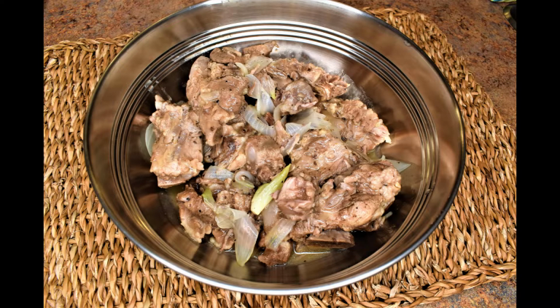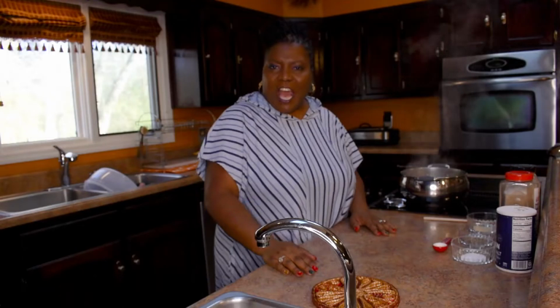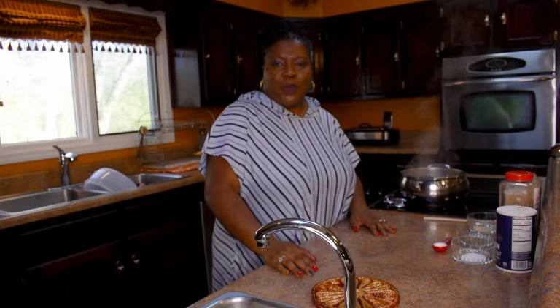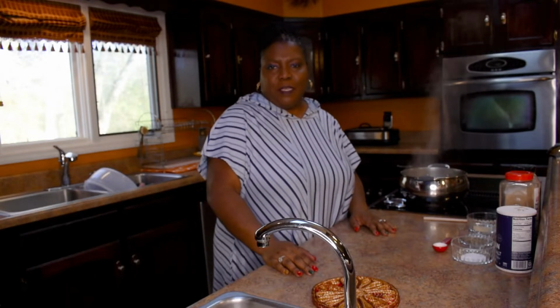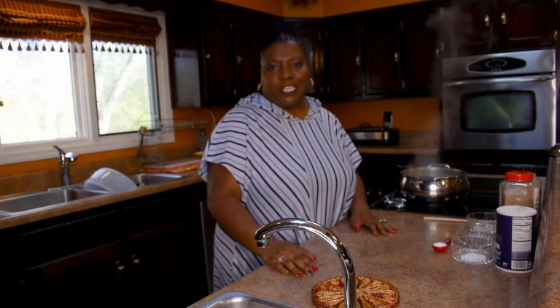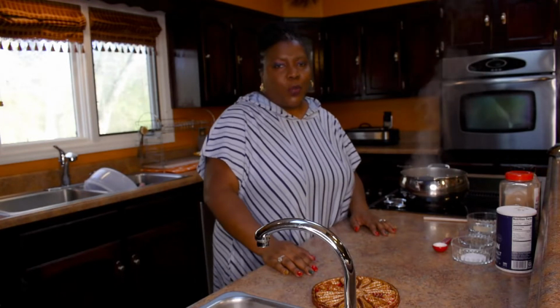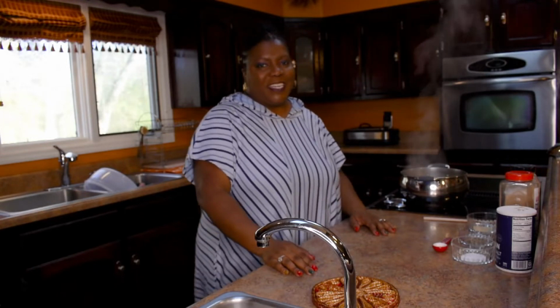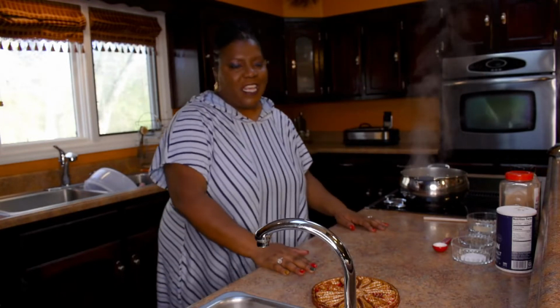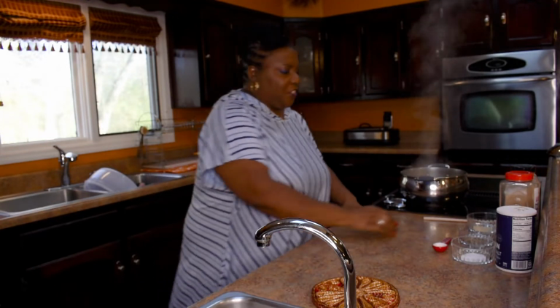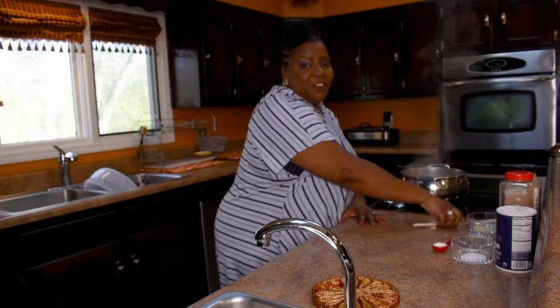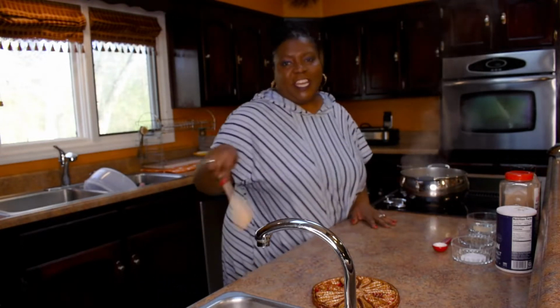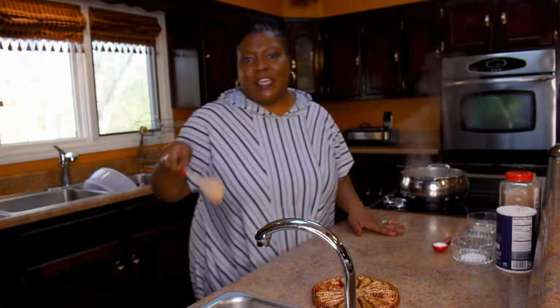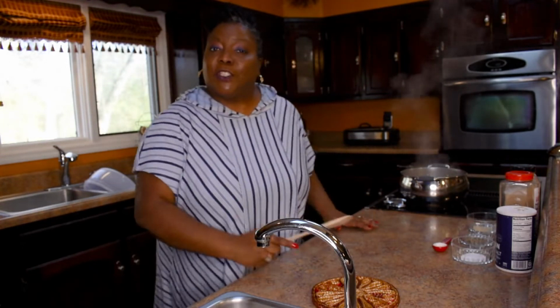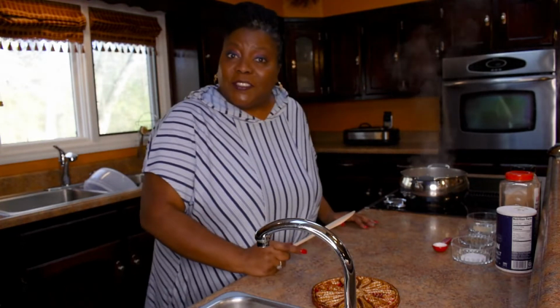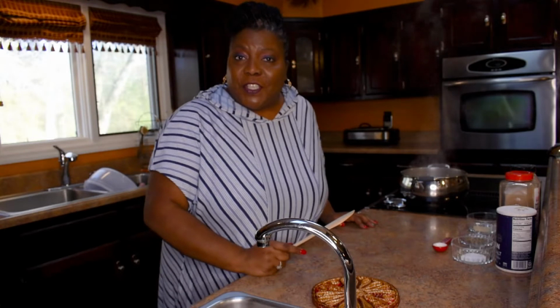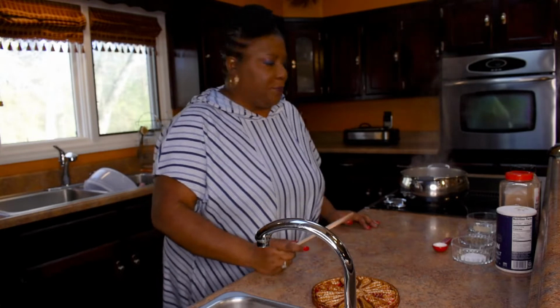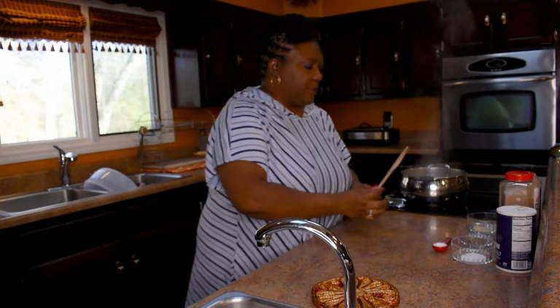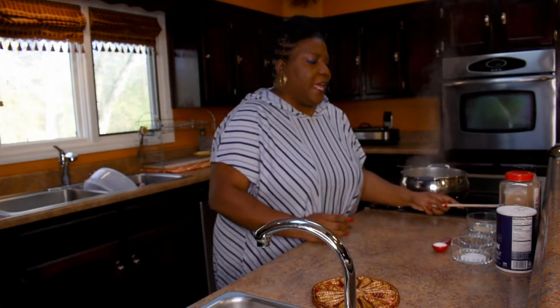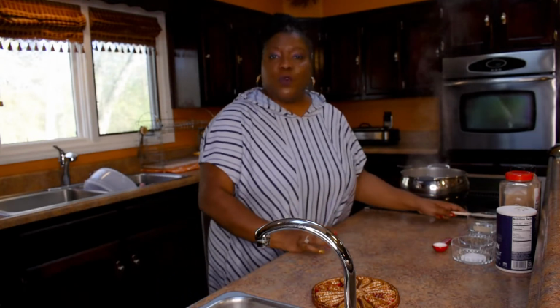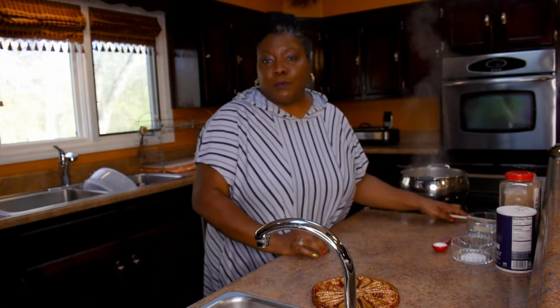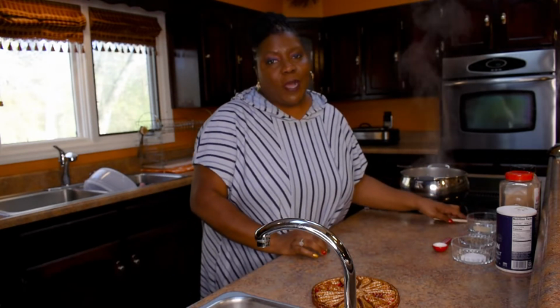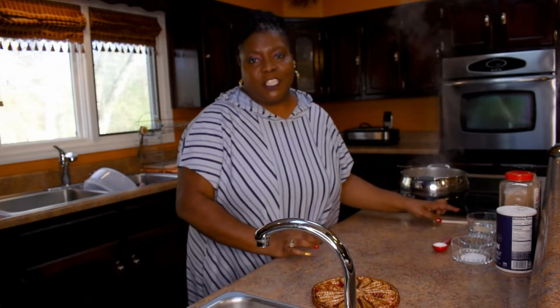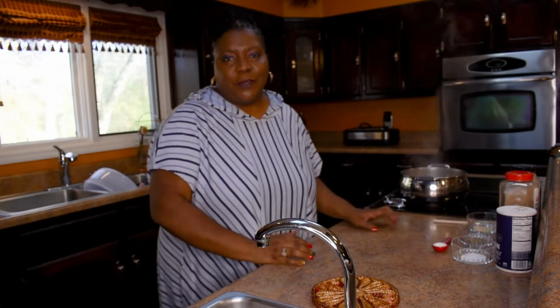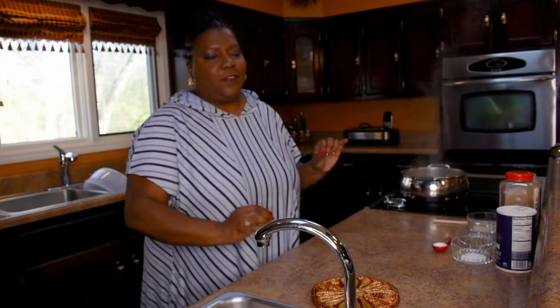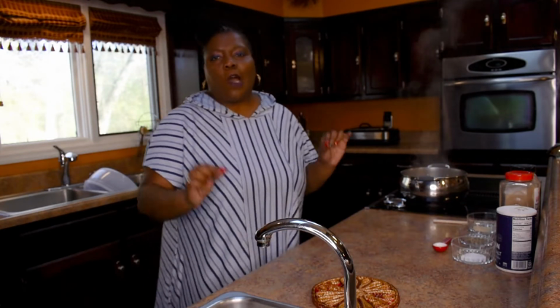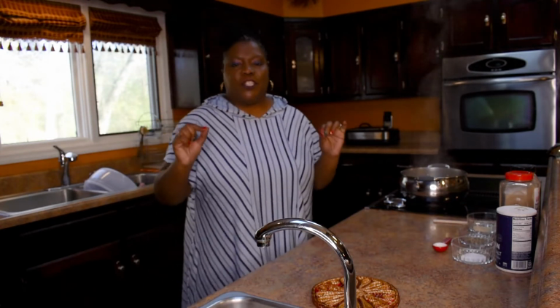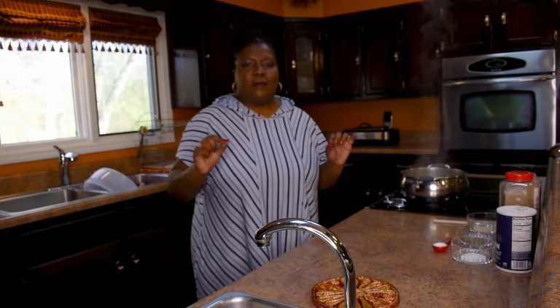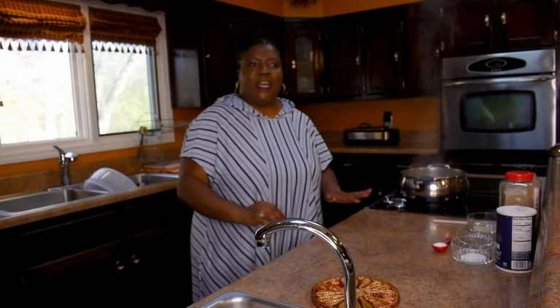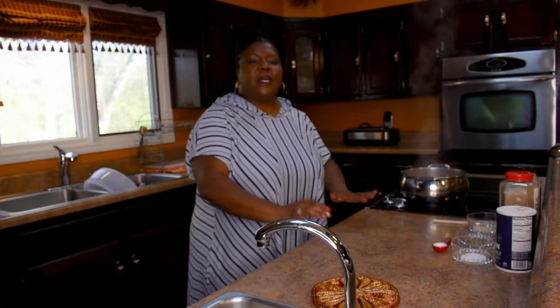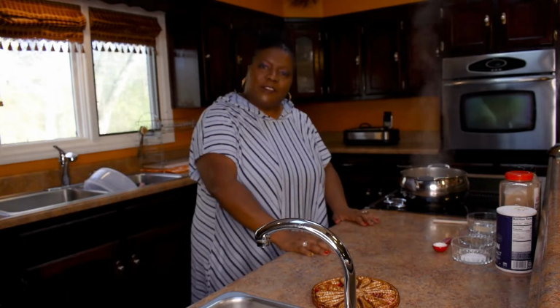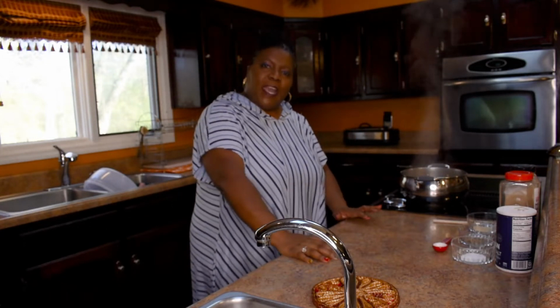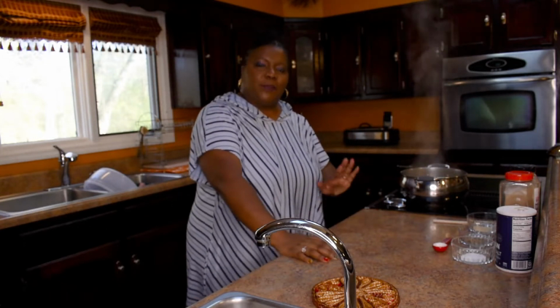Hey y'all, welcome to Hippy Chick, we're cooking — it's just a flick of a wrist, so let's get started. Thank you all so much for watching my channel. If y'all are enjoying my channel, please go ahead and subscribe.